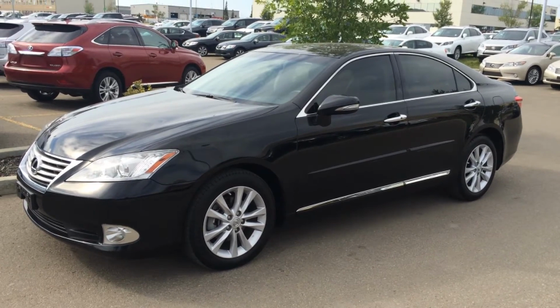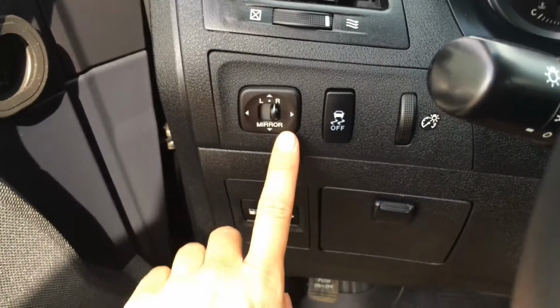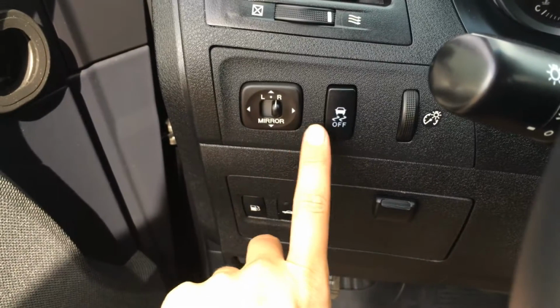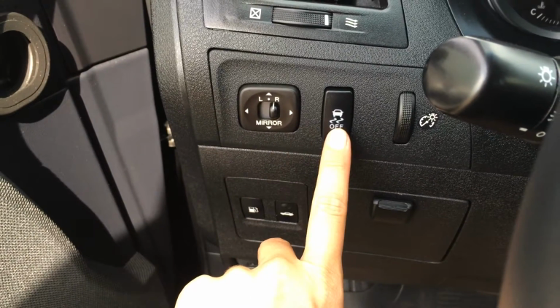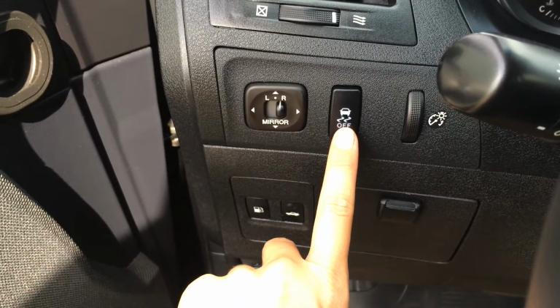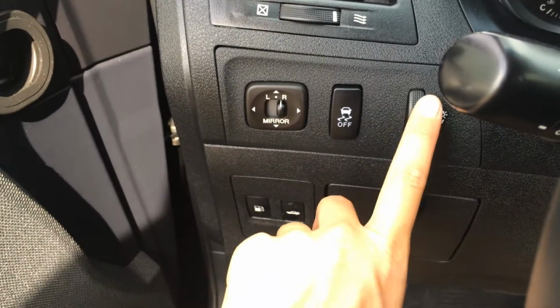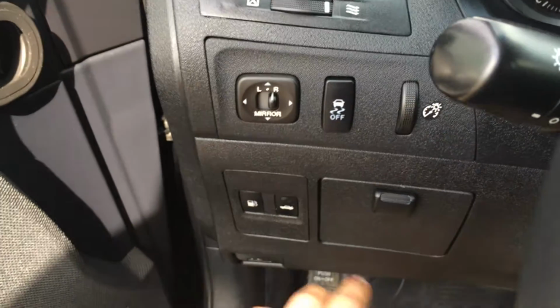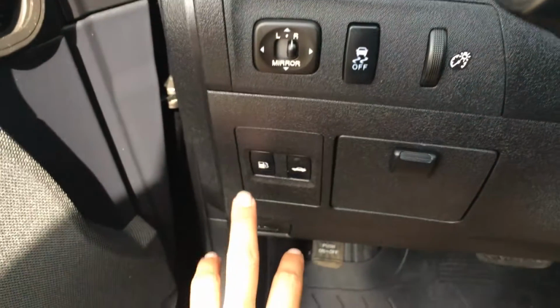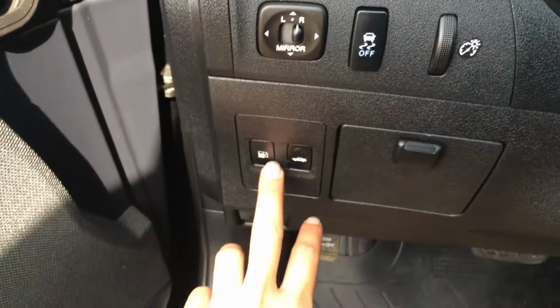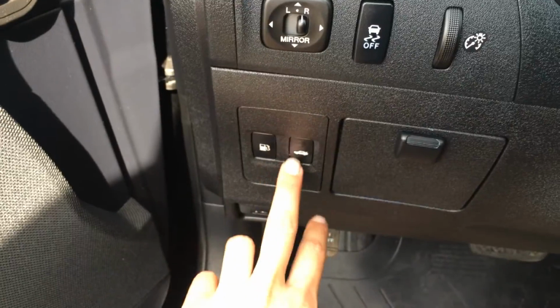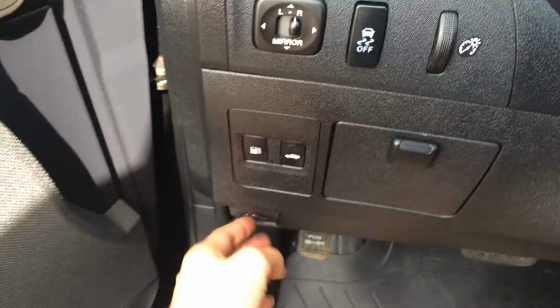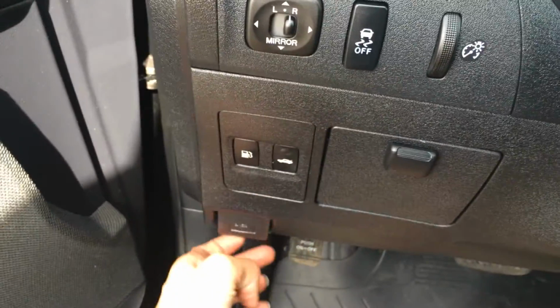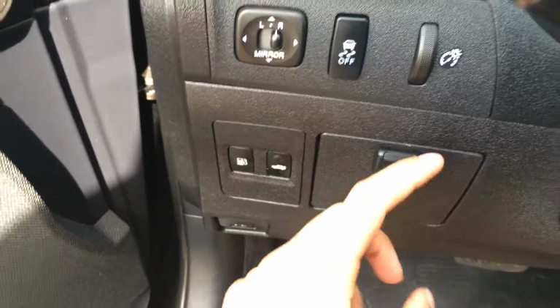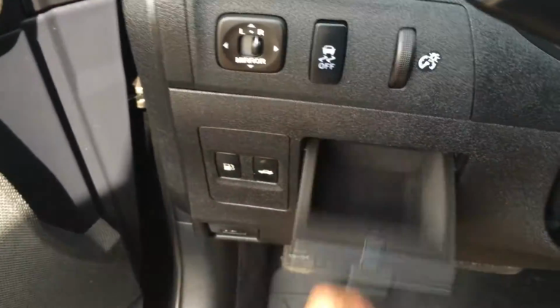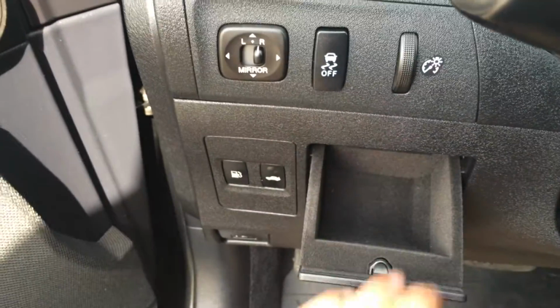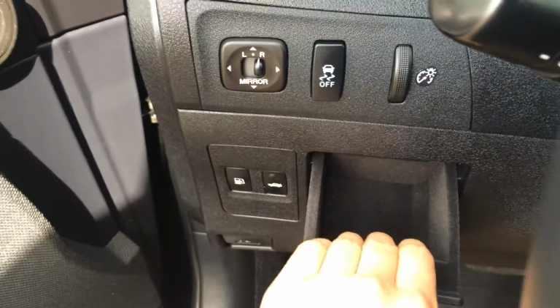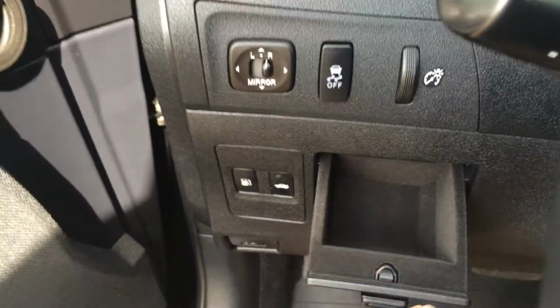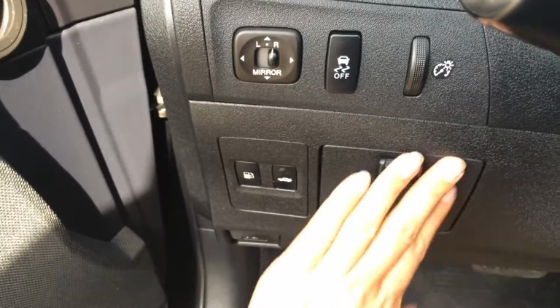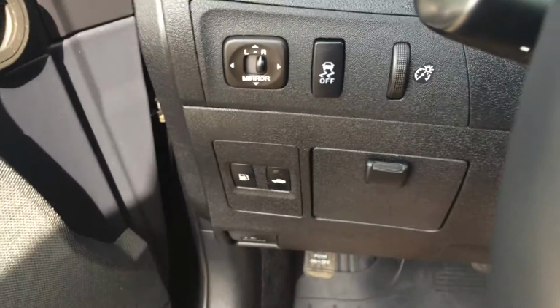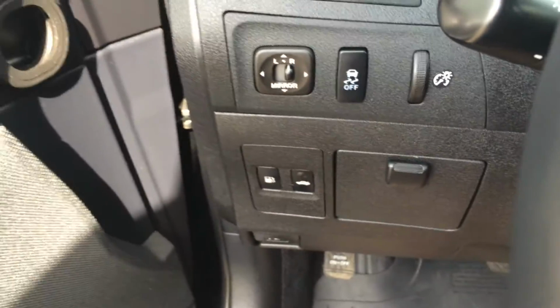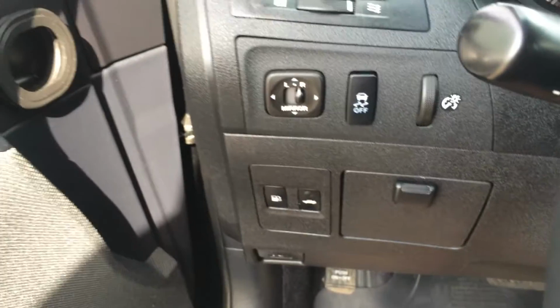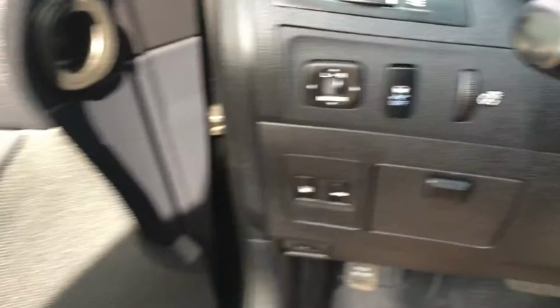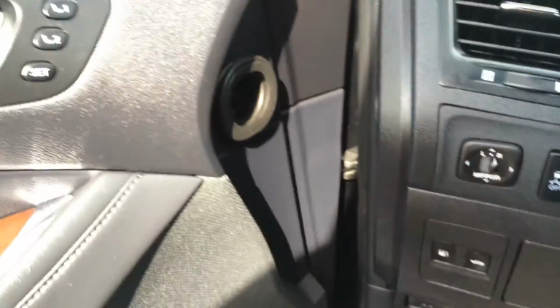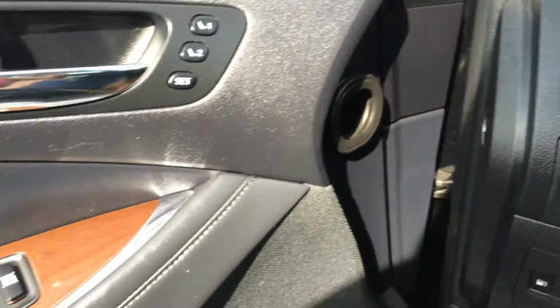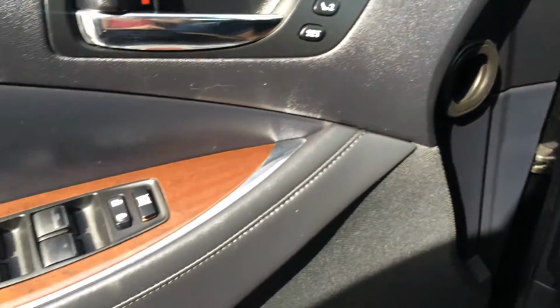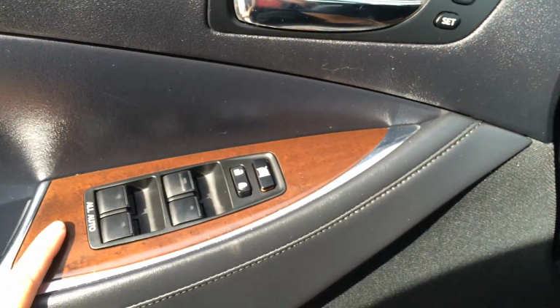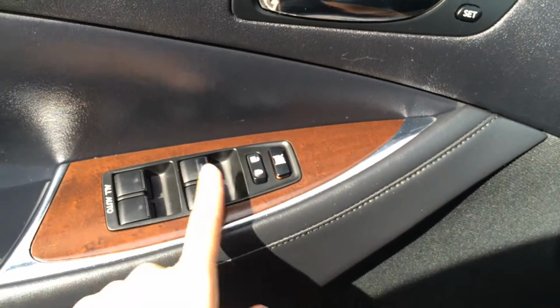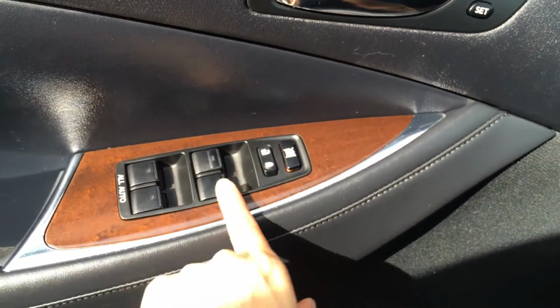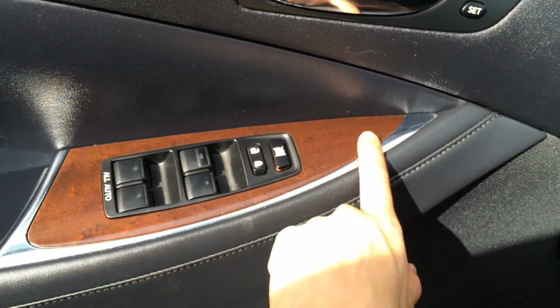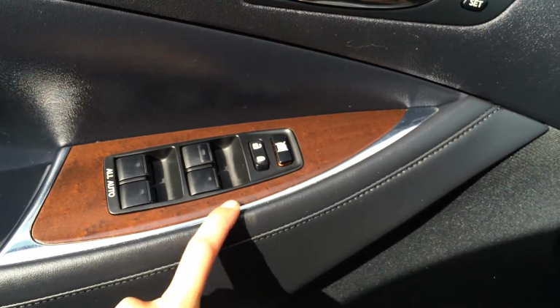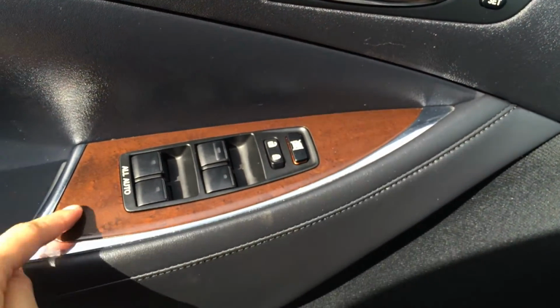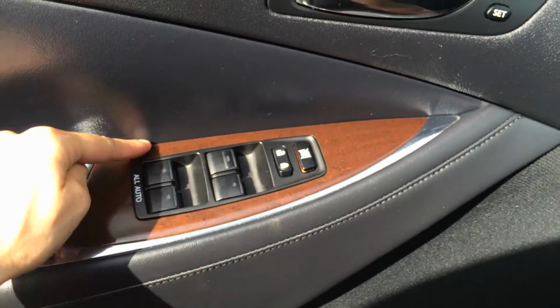We have powered side mirrors, traction control off switch, dashboard lights, trunk, gas cap and hood release. A little storage unit here — it kind of has a velvet carpet material. Powered windows and locks. This wood trim you'll see throughout the vehicle.